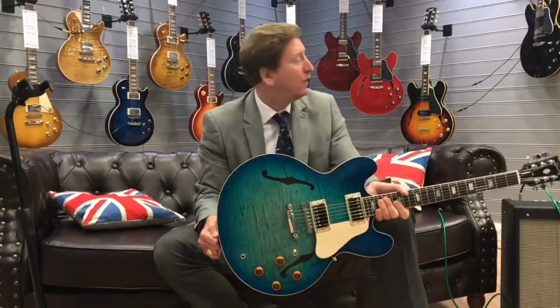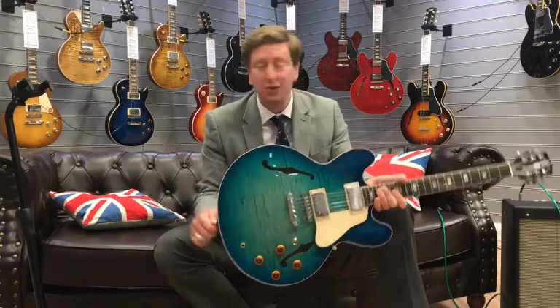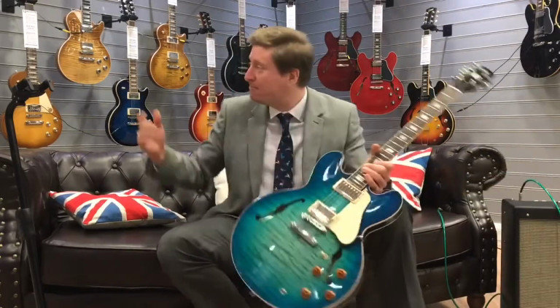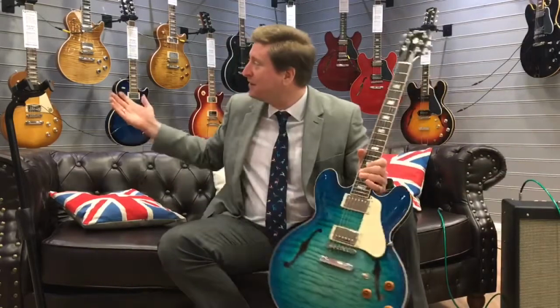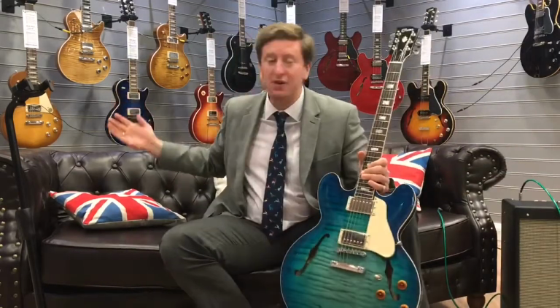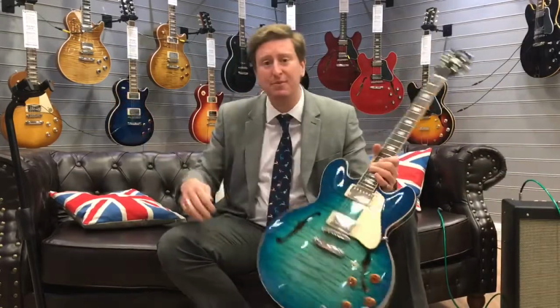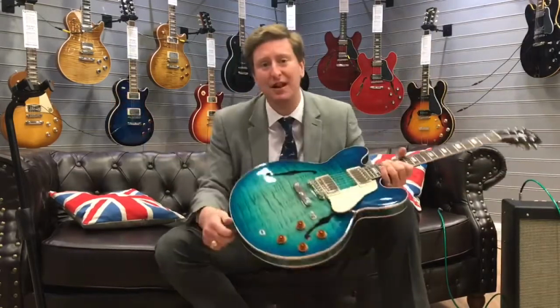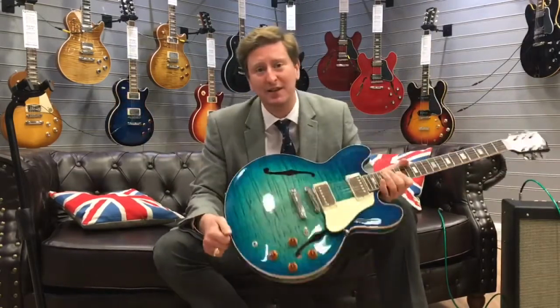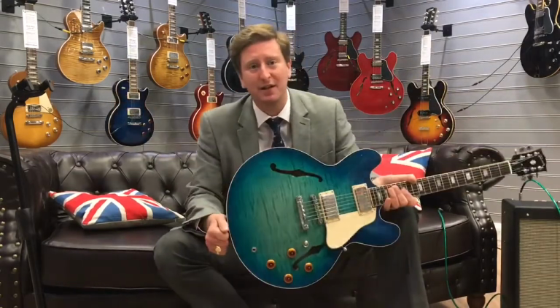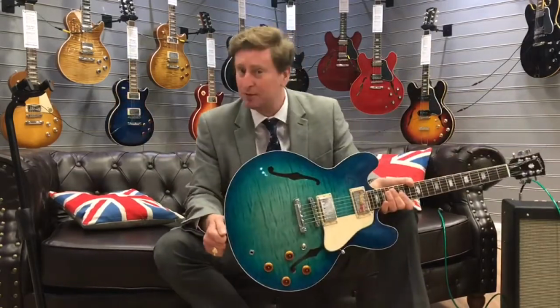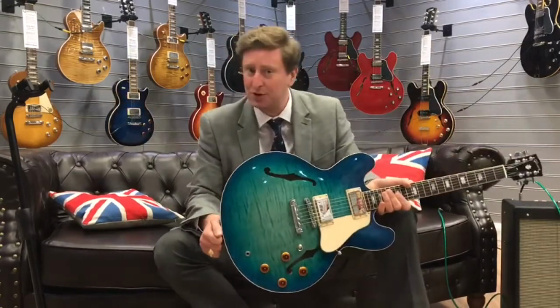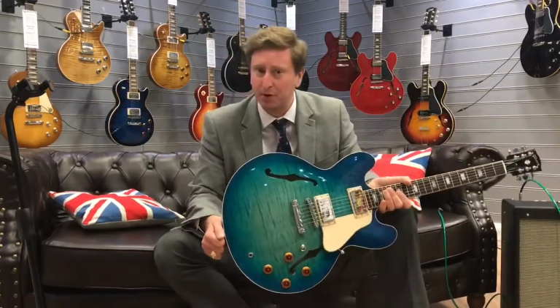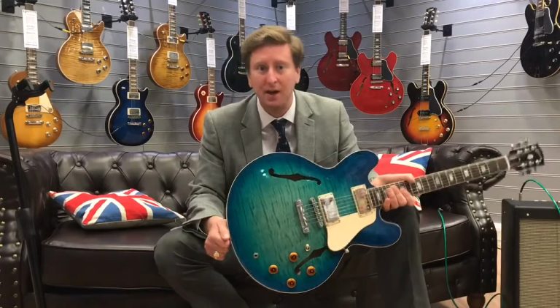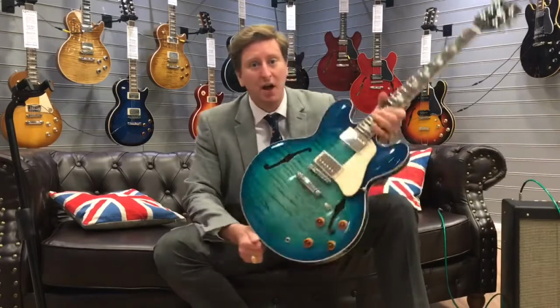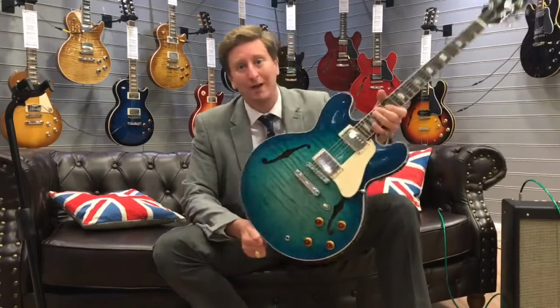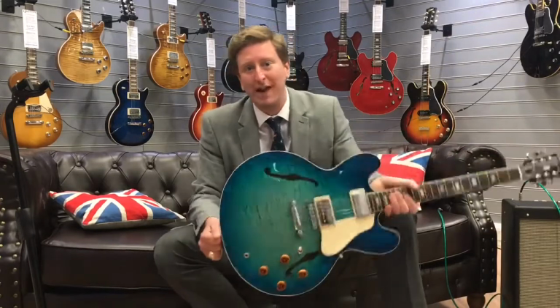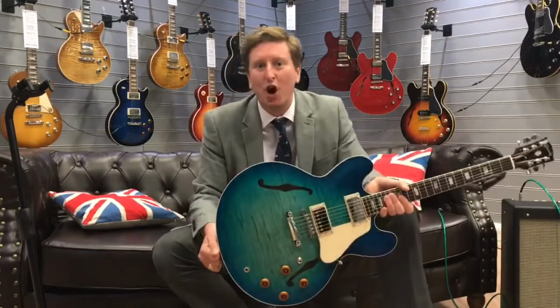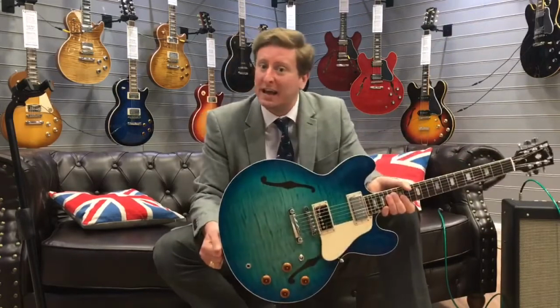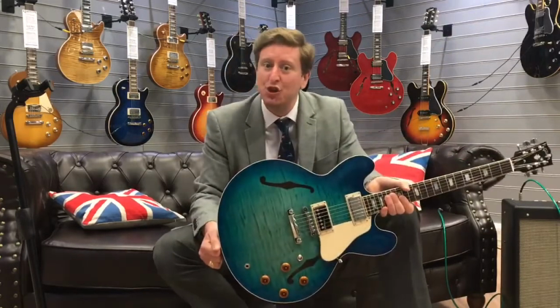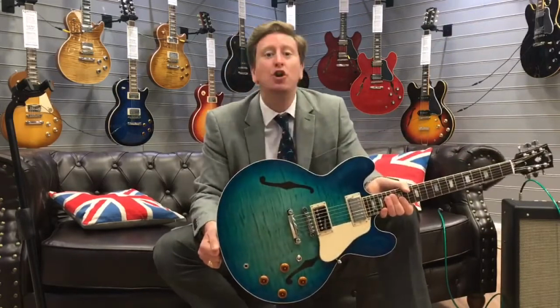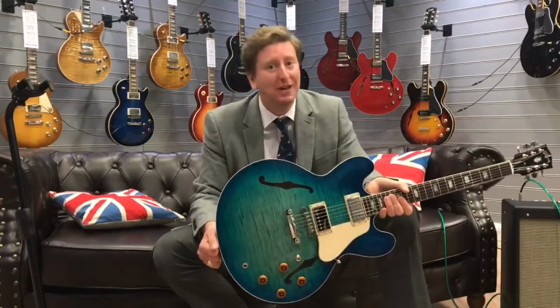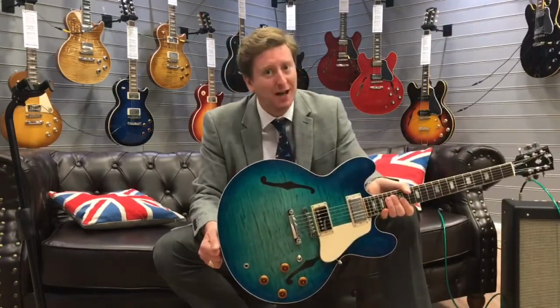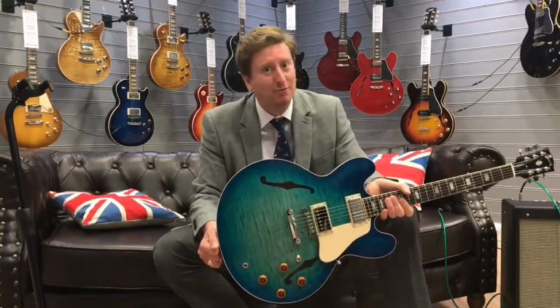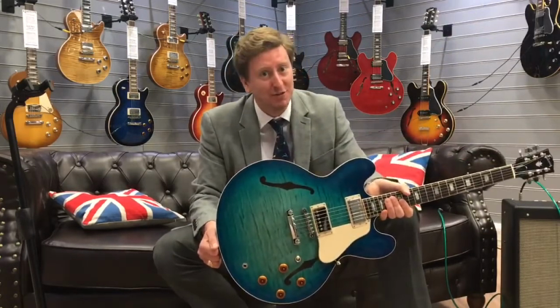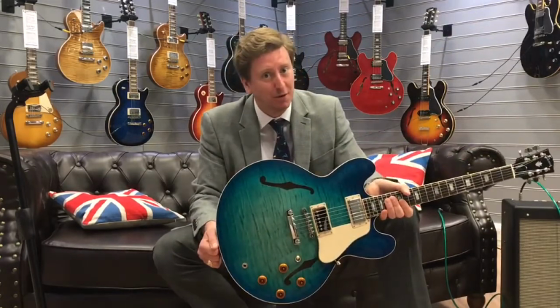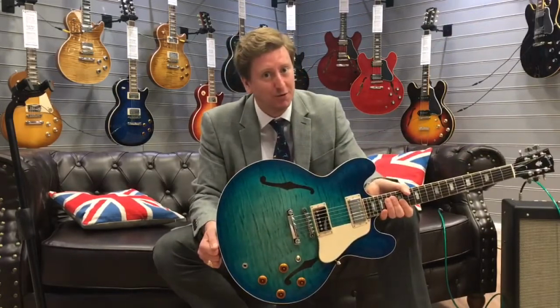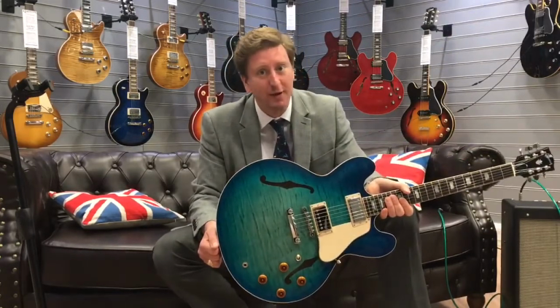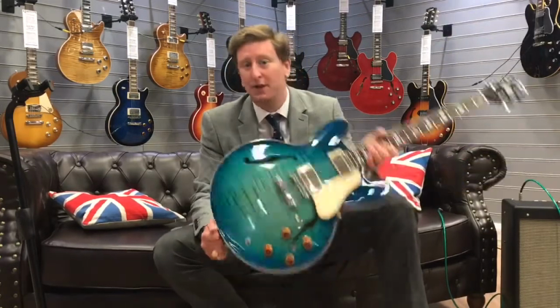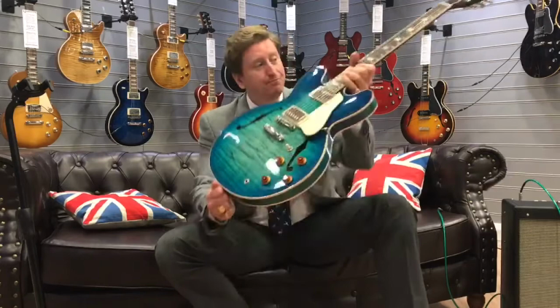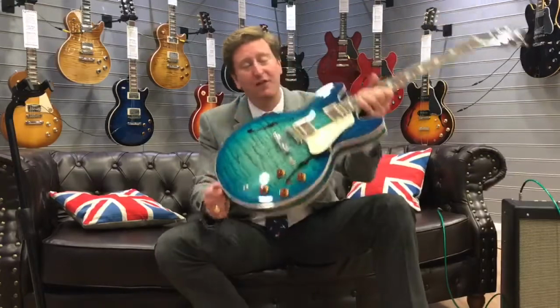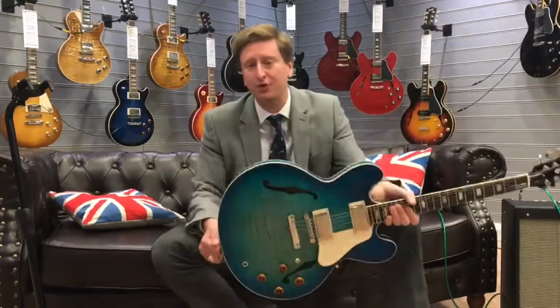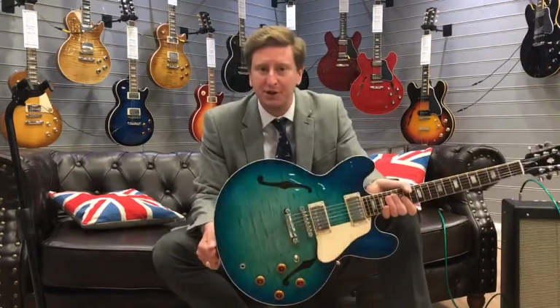We also have a massive range of Gibson electric guitars here at Rimmers Music in Bolton, as well as a range of Gibson acoustic guitars at Rimmers Music in Bolton as well. Thank you very much for watching.